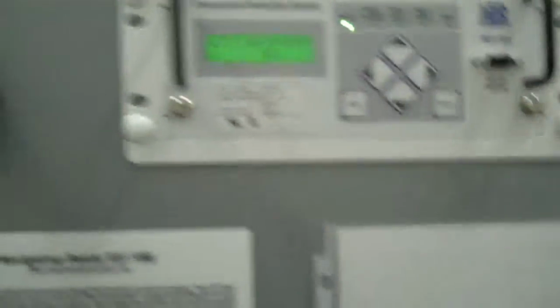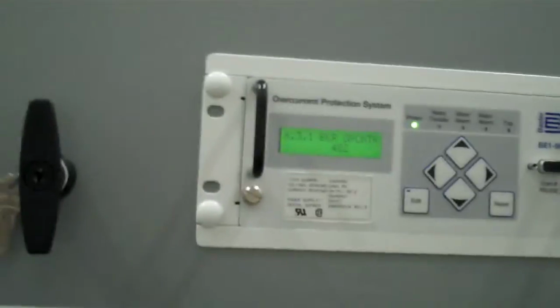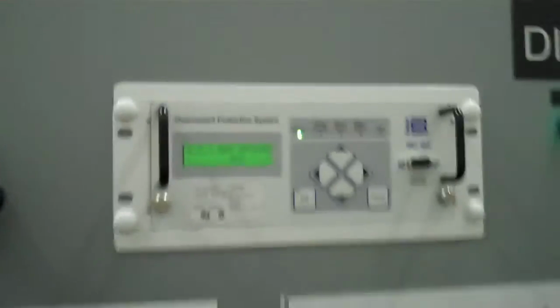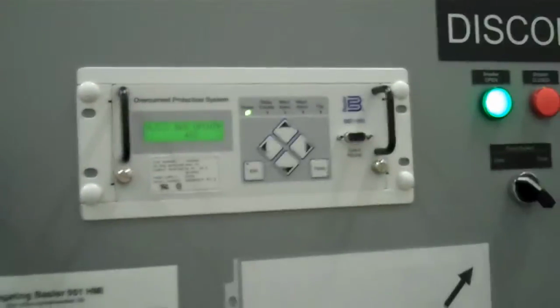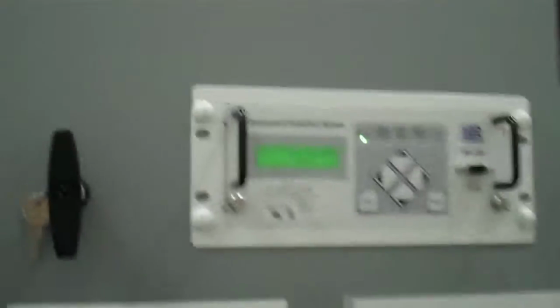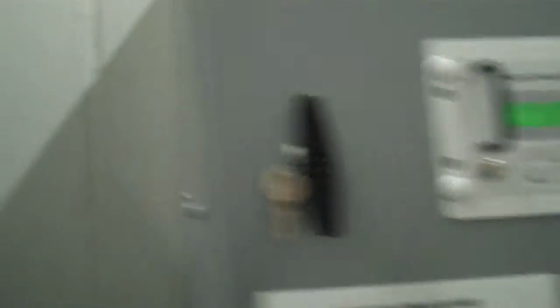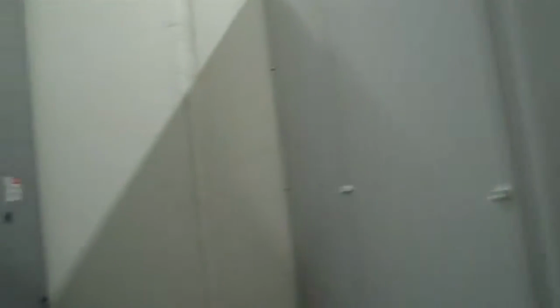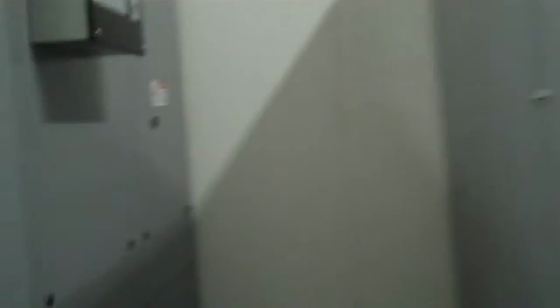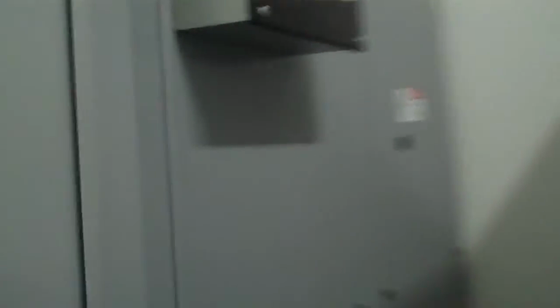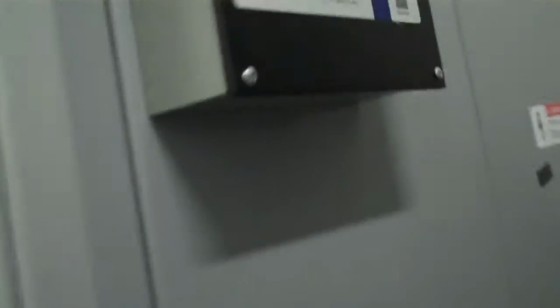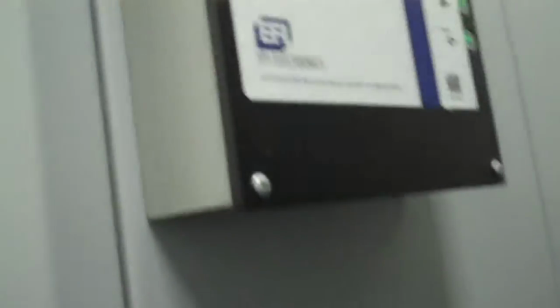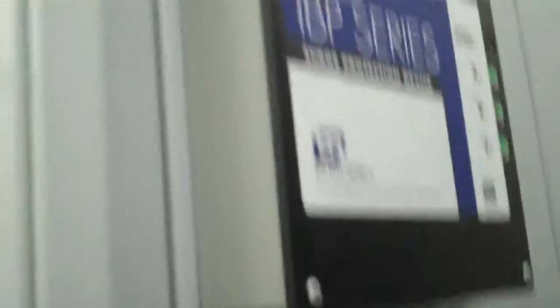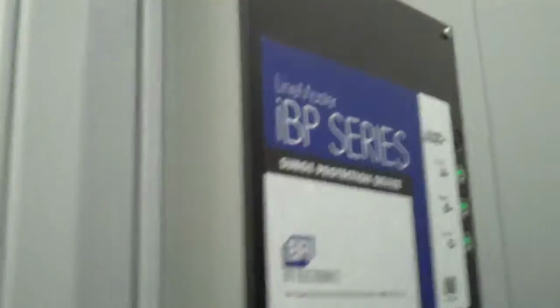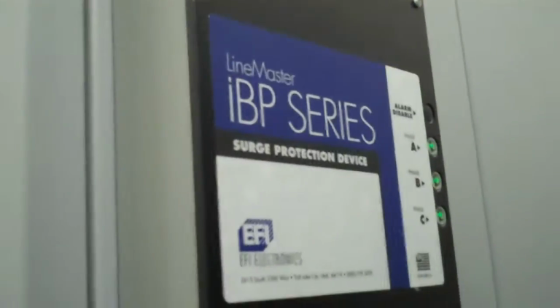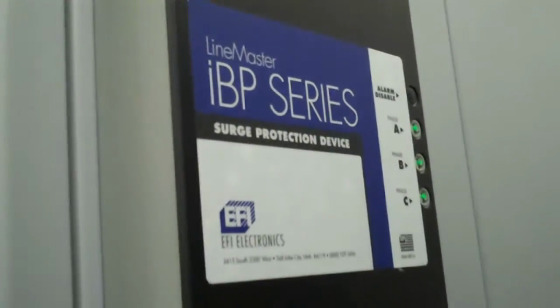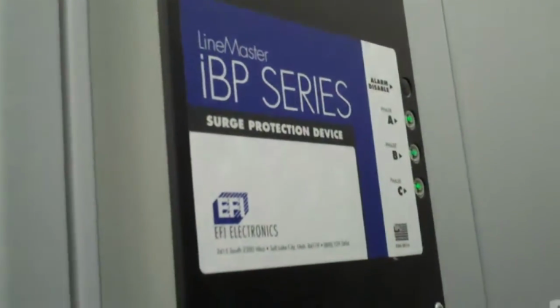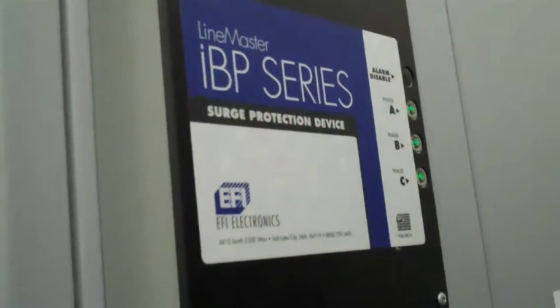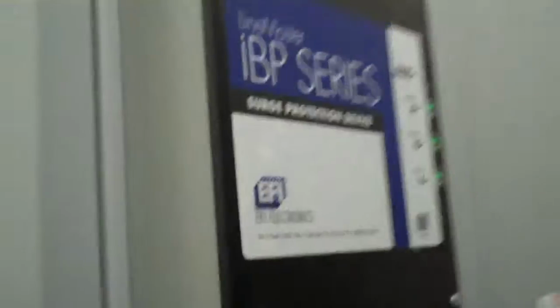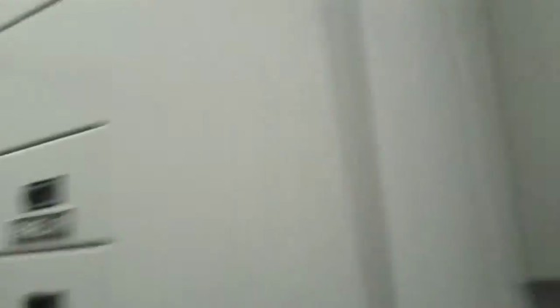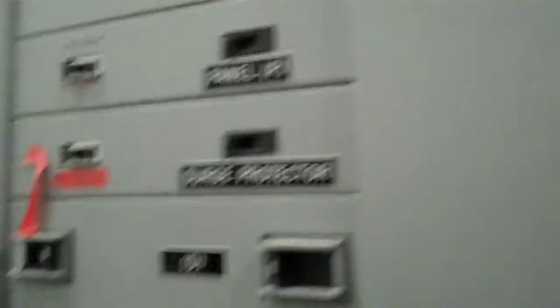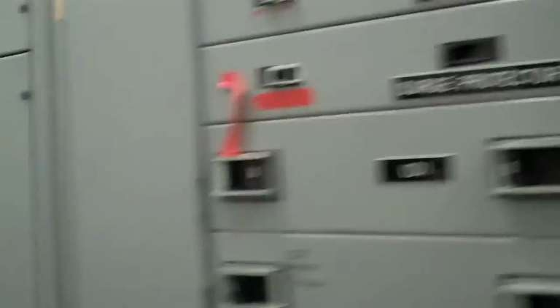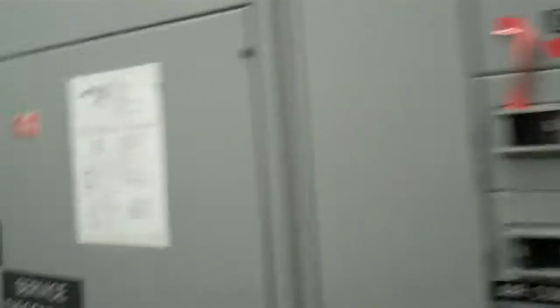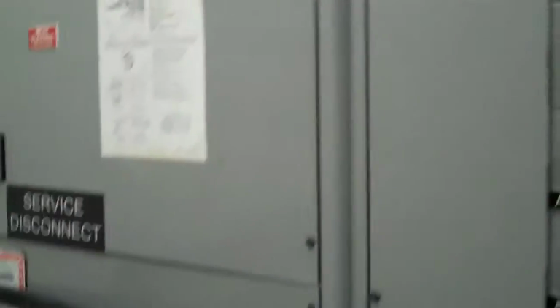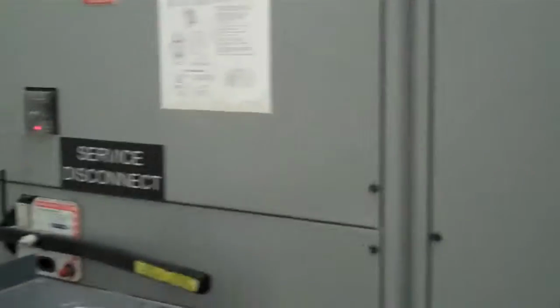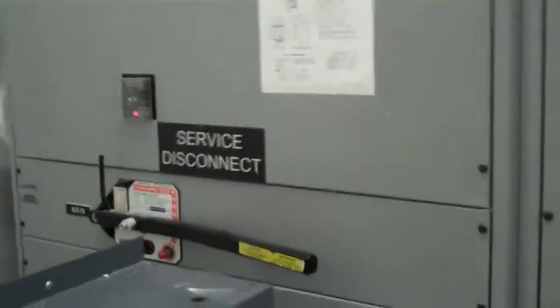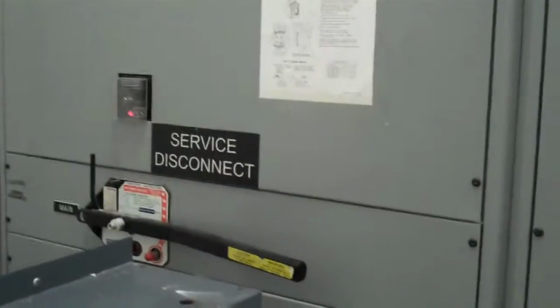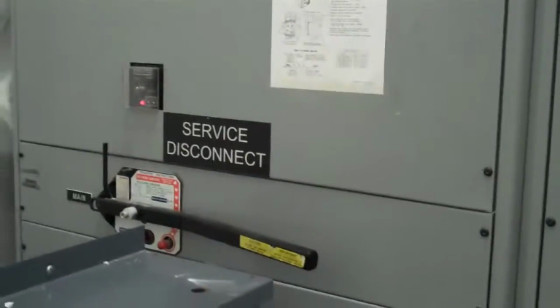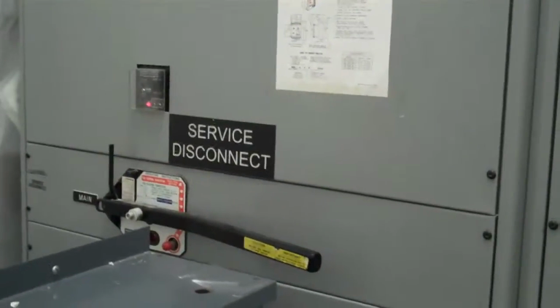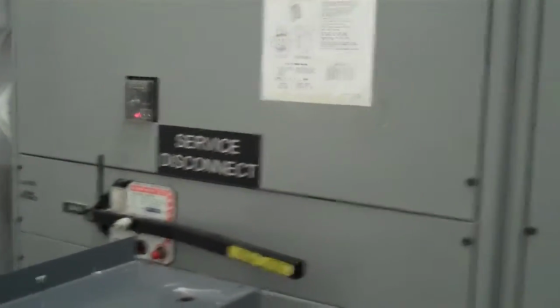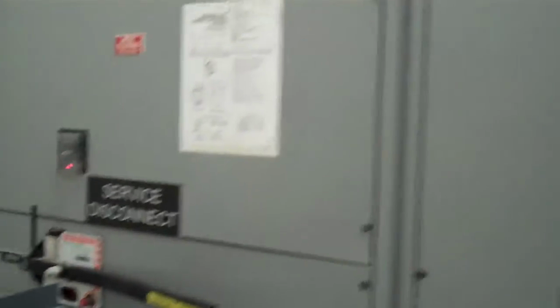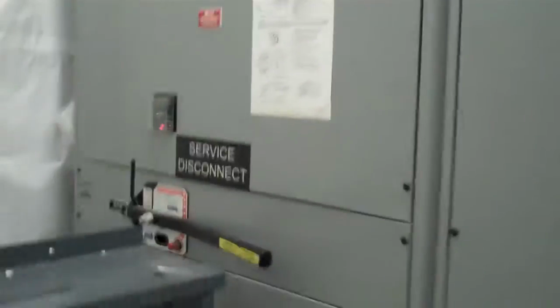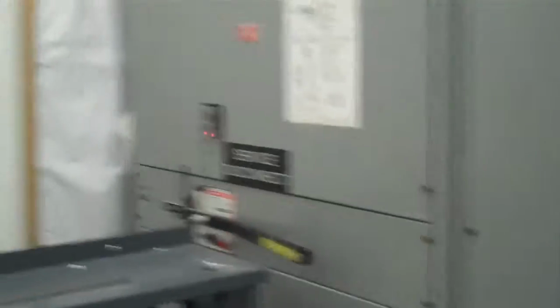Here's some other information from the surface disconnect. They have a surge protection device, something called a line master. And here are their main service disconnects and their Siemens gear.